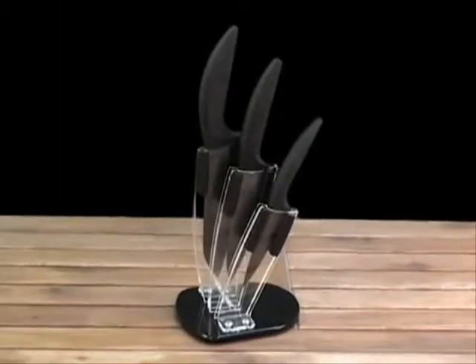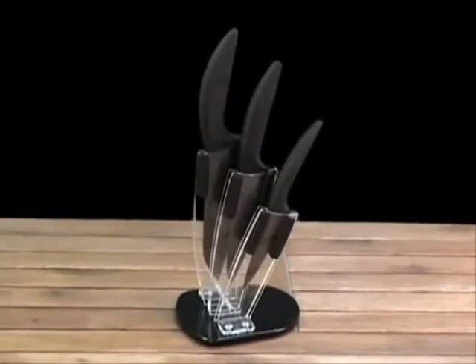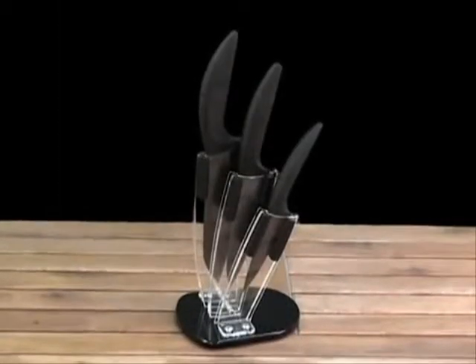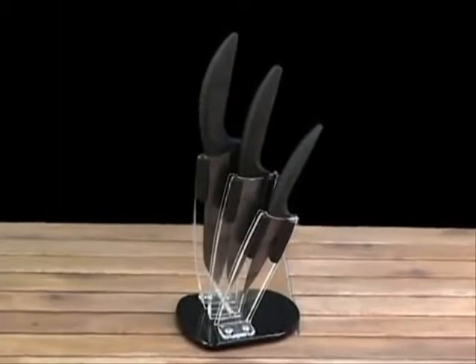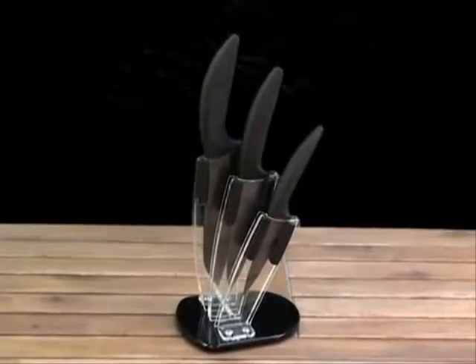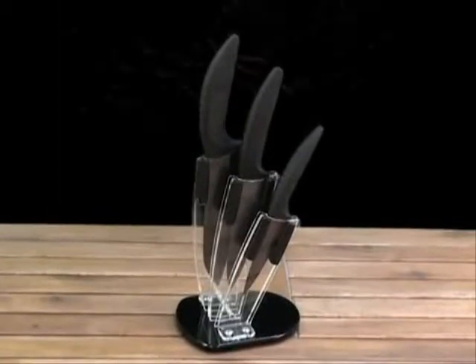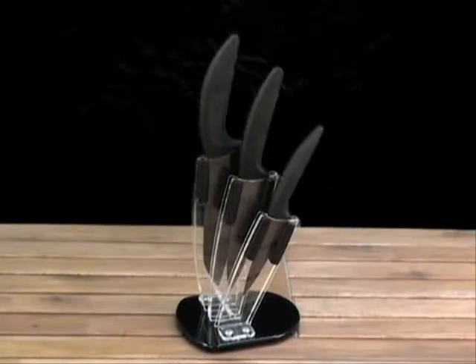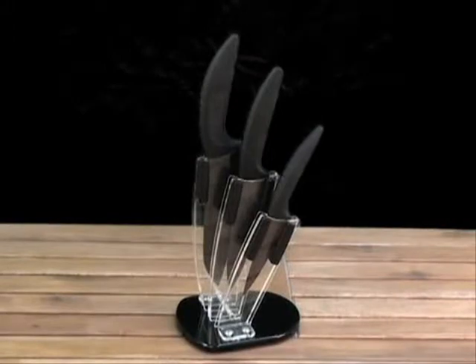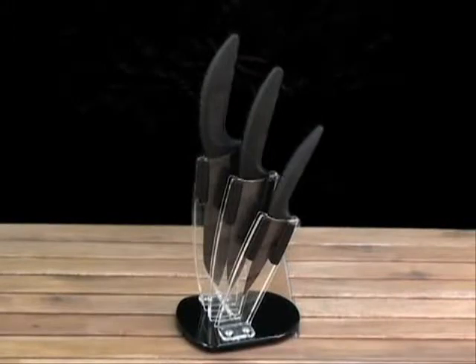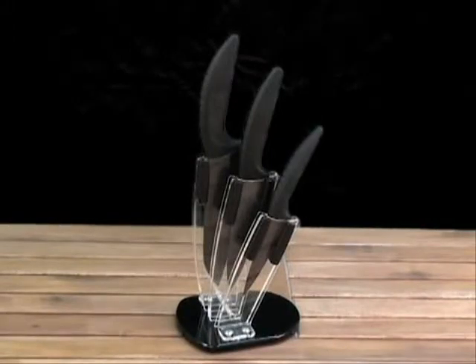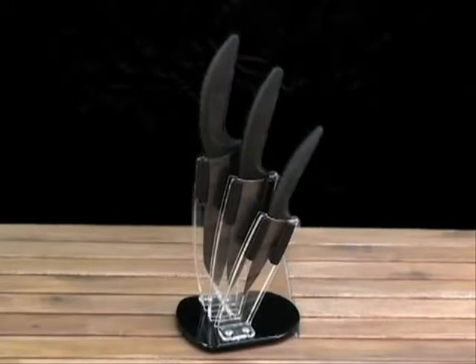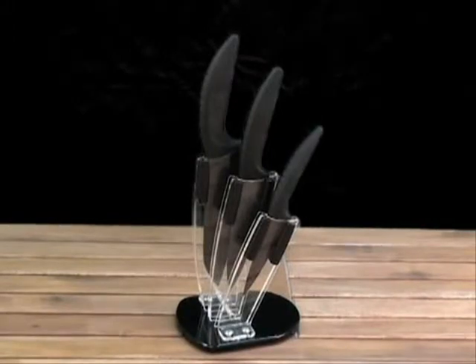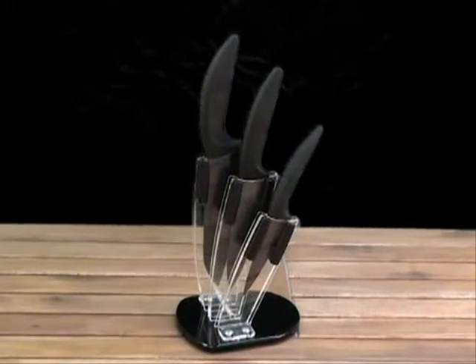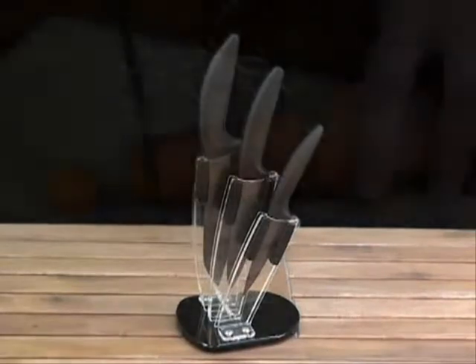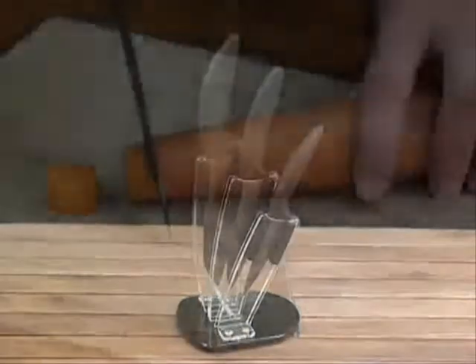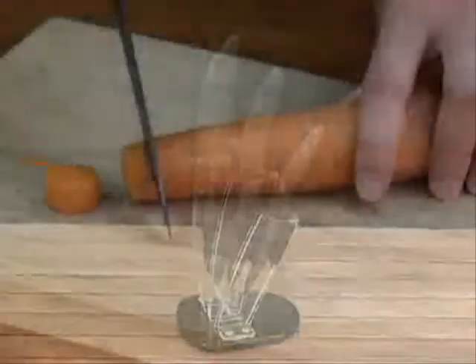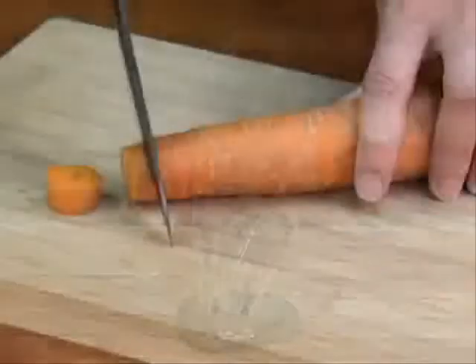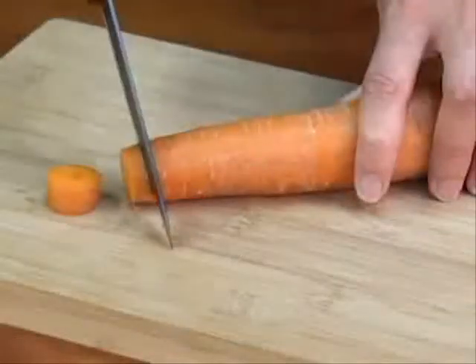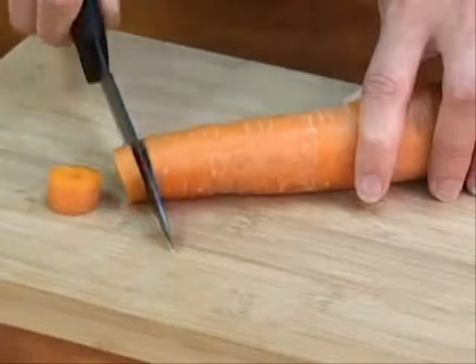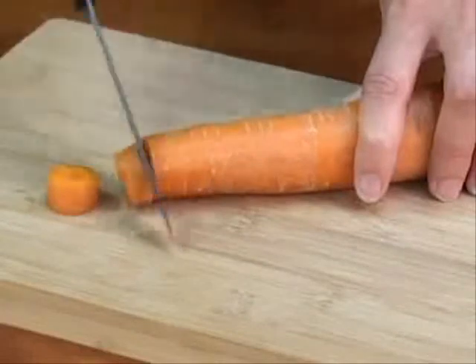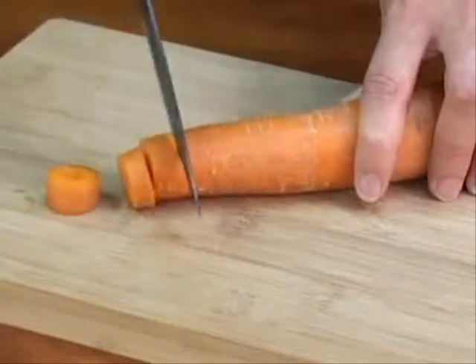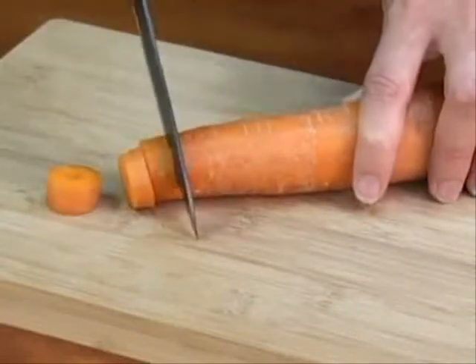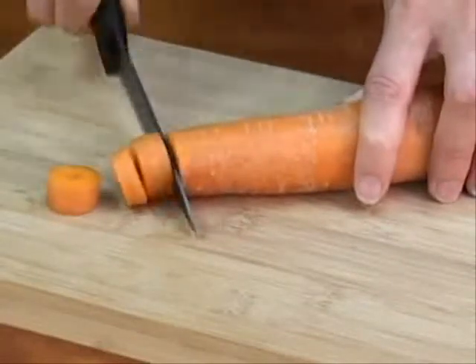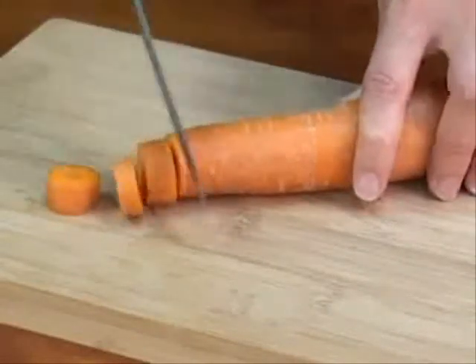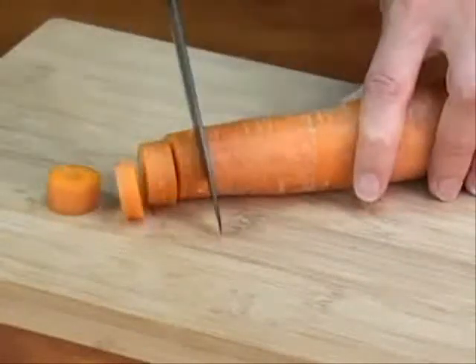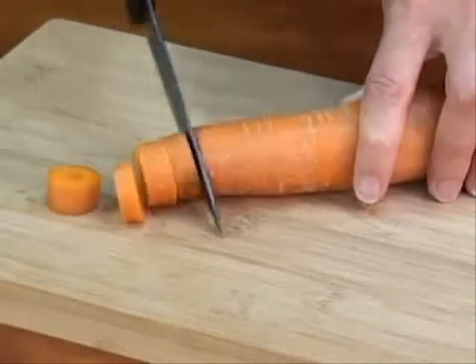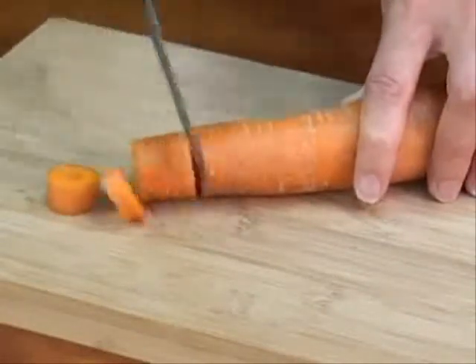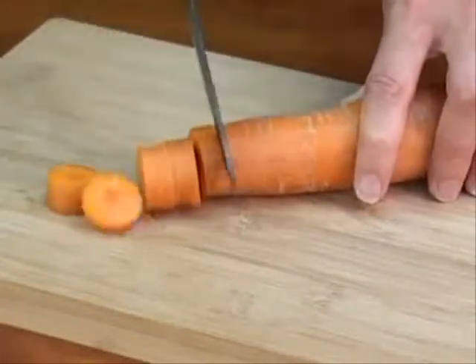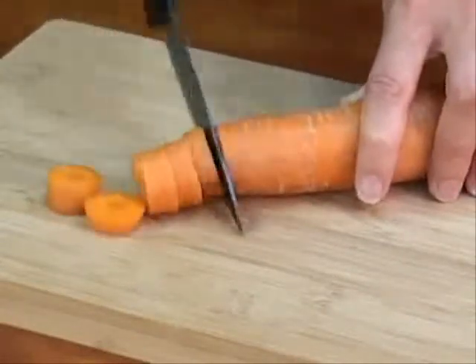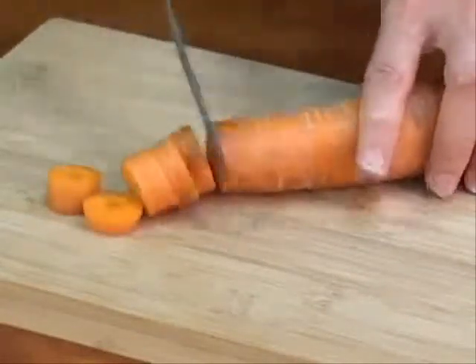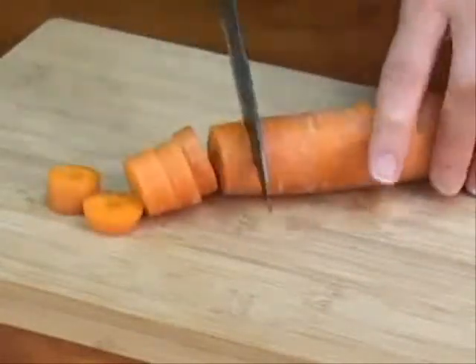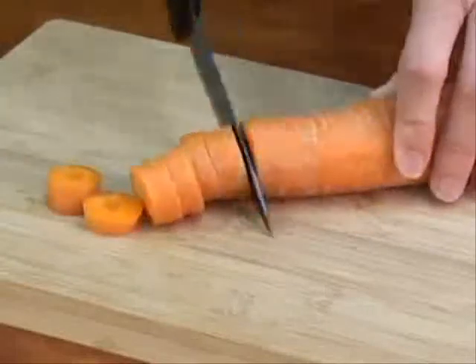Whether you're a gourmet chef or a home amateur, ceramic knives are the newest hot item in the culinary world. People love these knives because of the sharpness and durability of the blades. So you might ask, what is the big deal? The answer is simple.